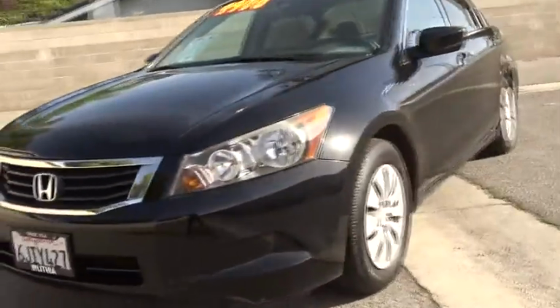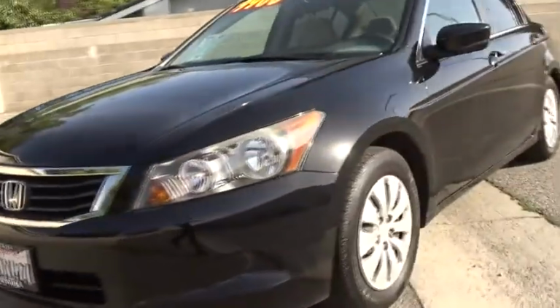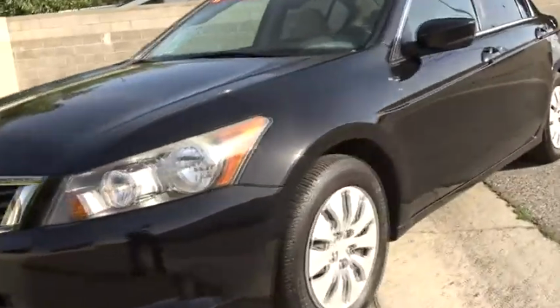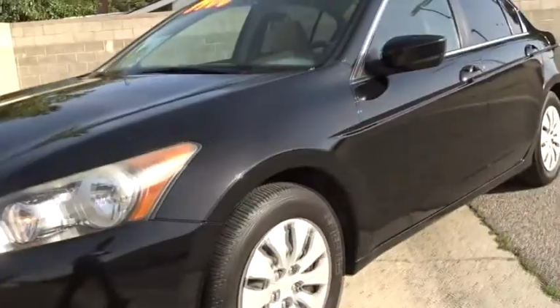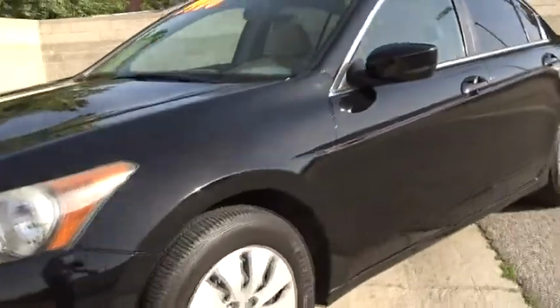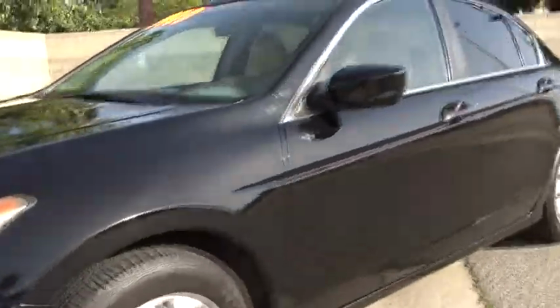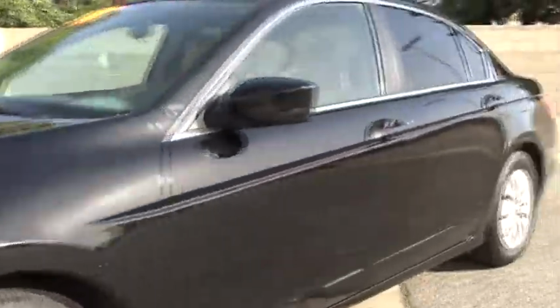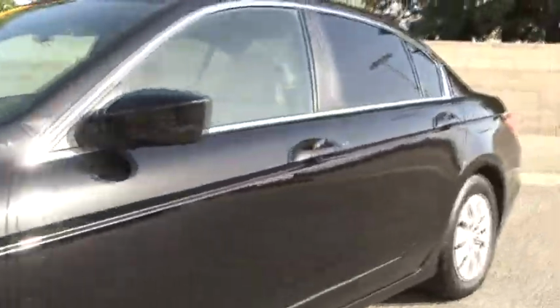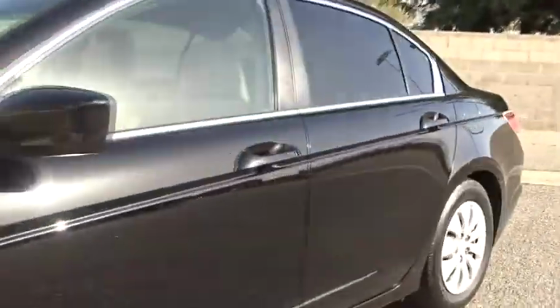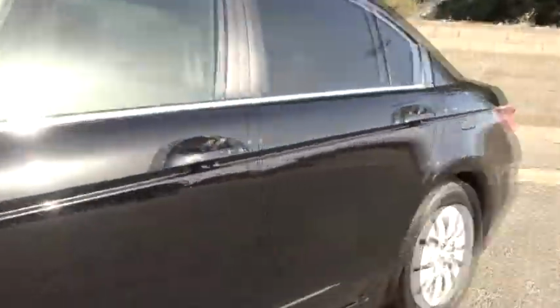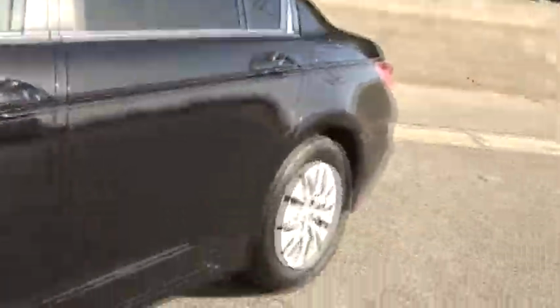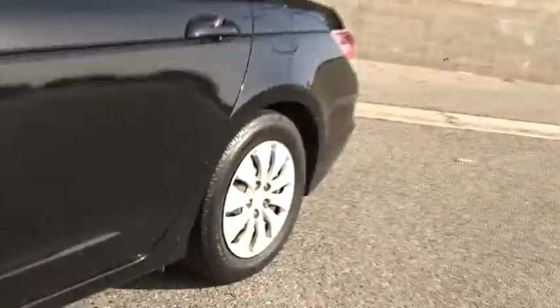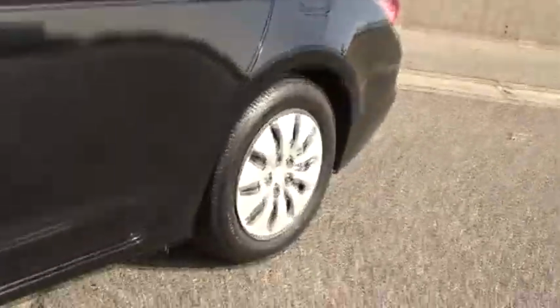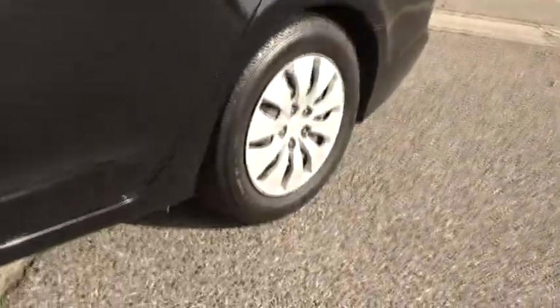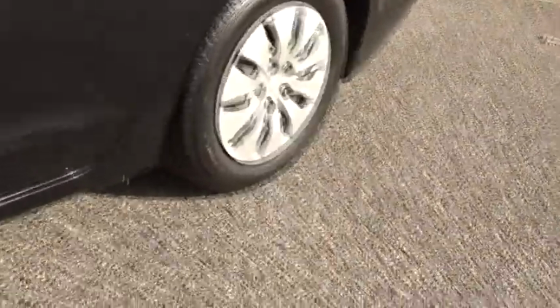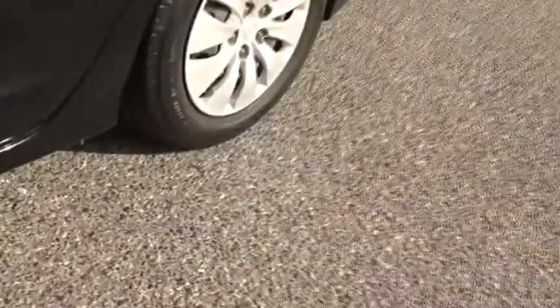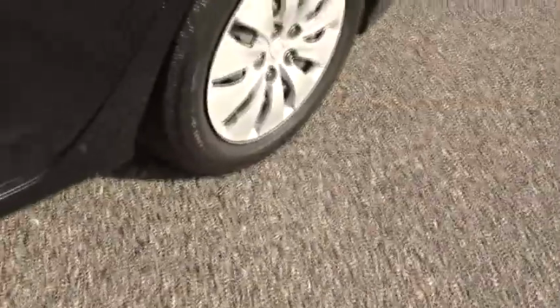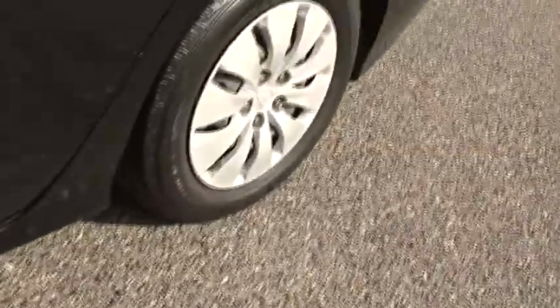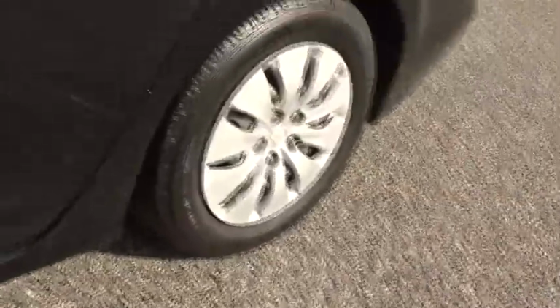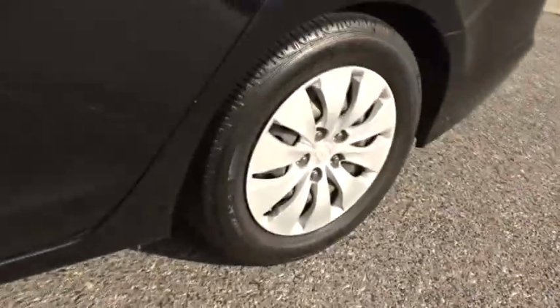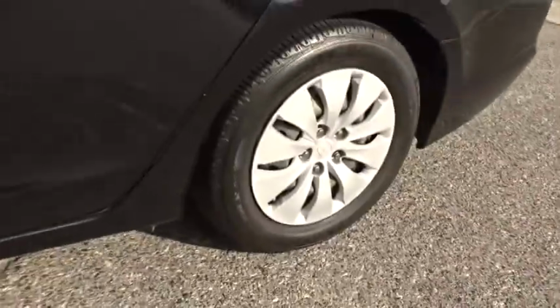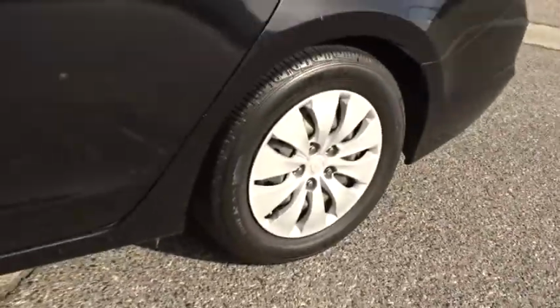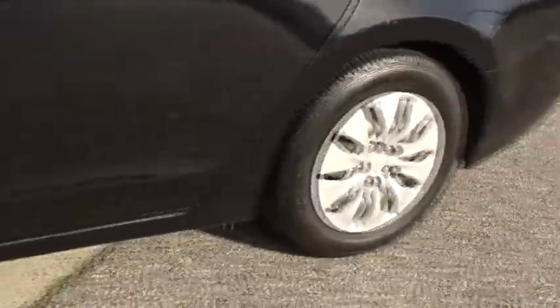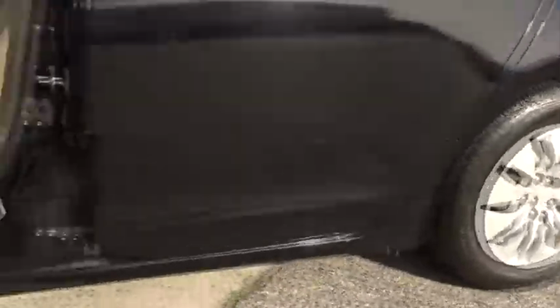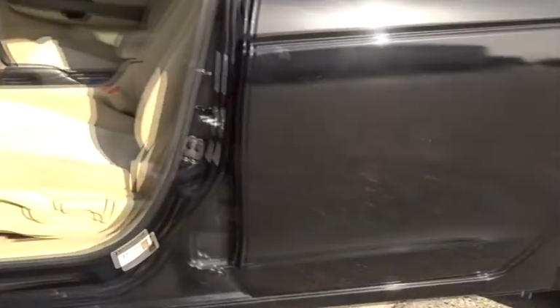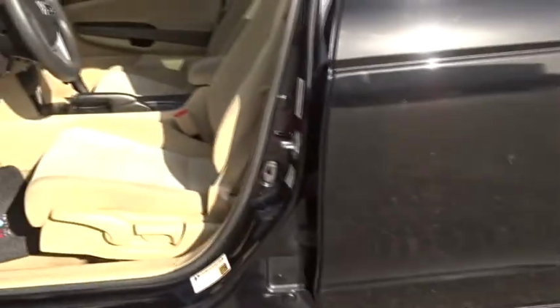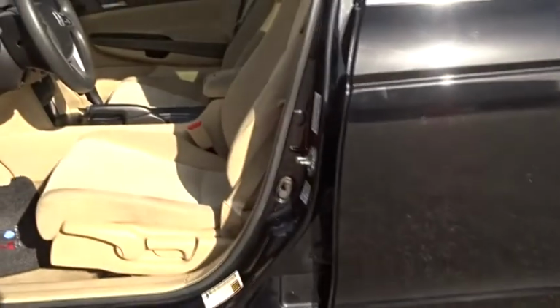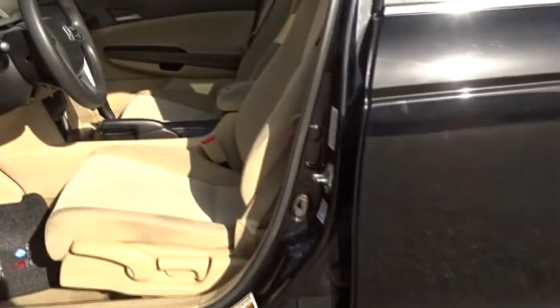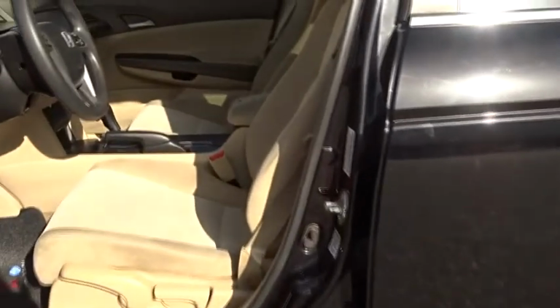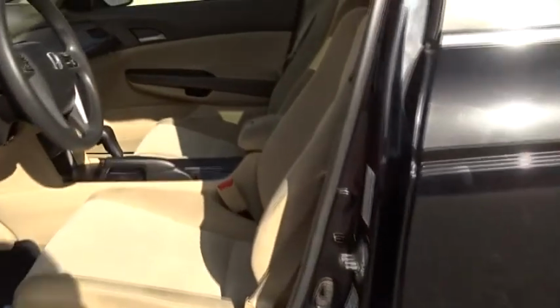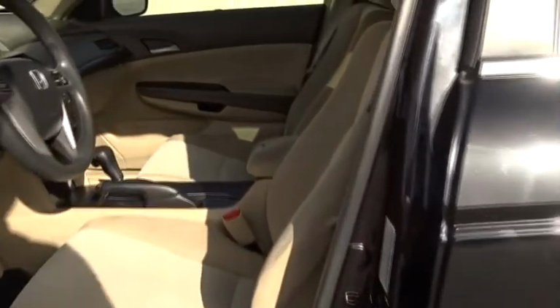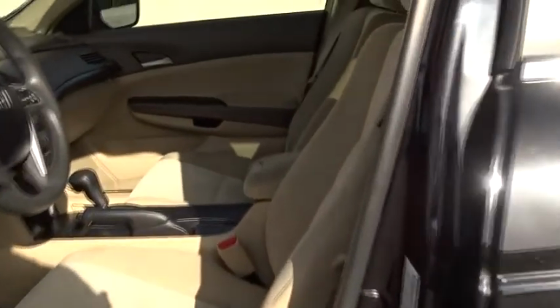Child safety locks. Side head airbag. Power door locks. If you like it online, you'll love it in your driveway. Take it for a spin today.